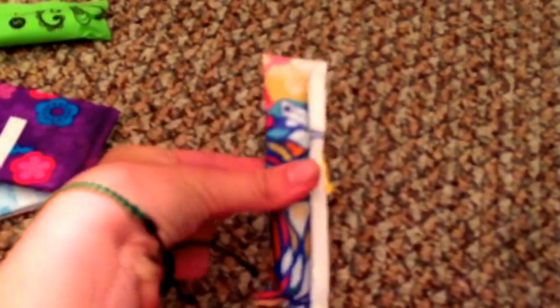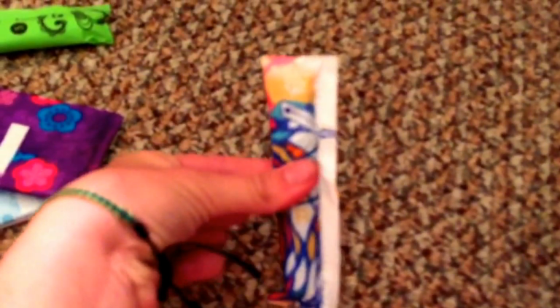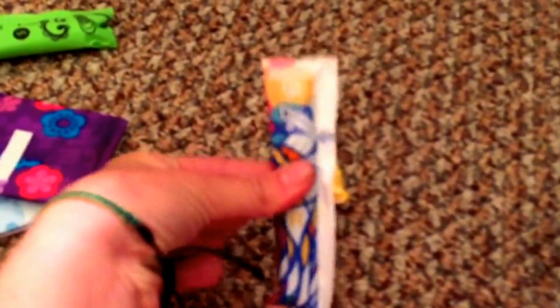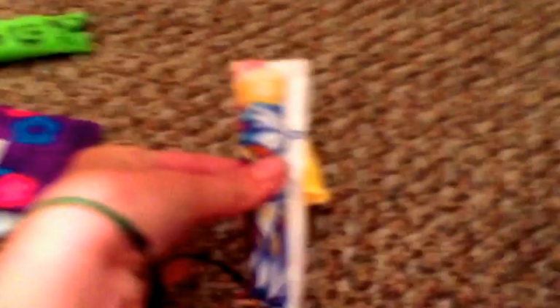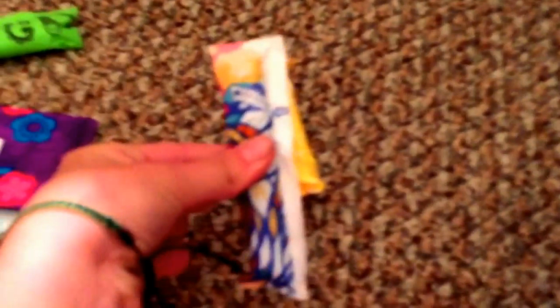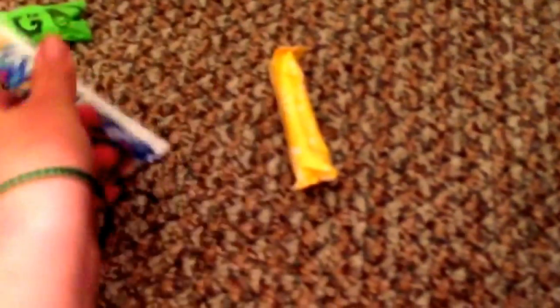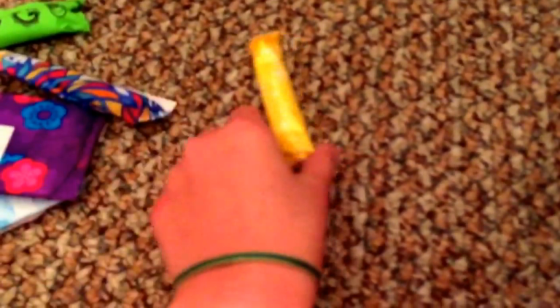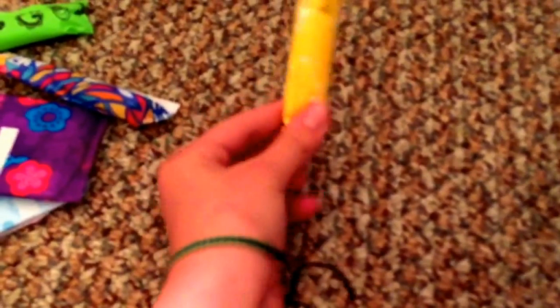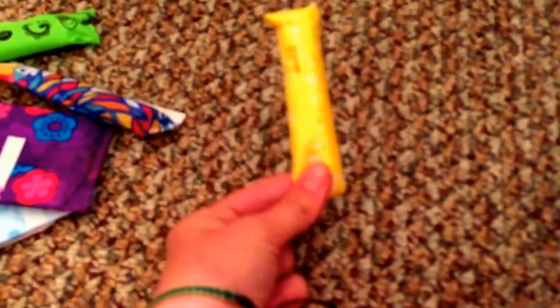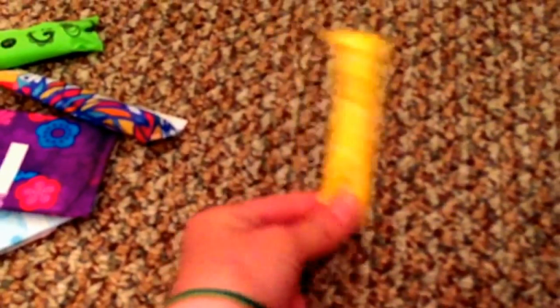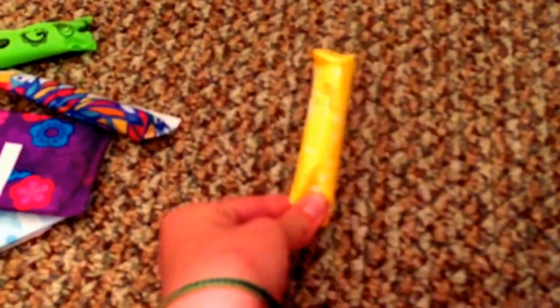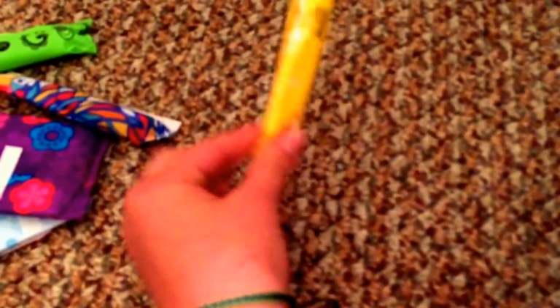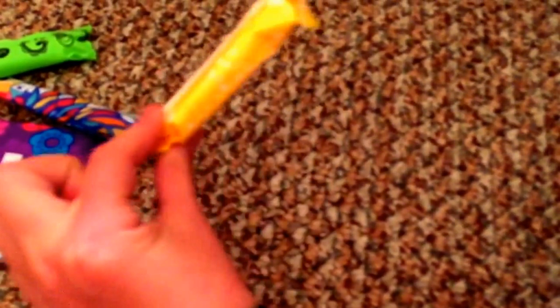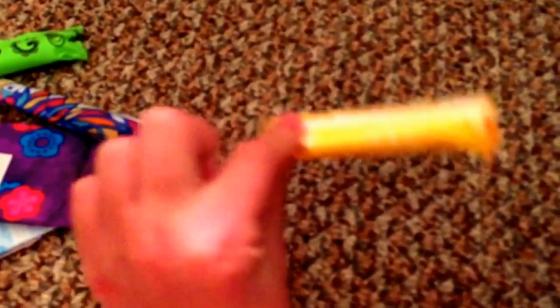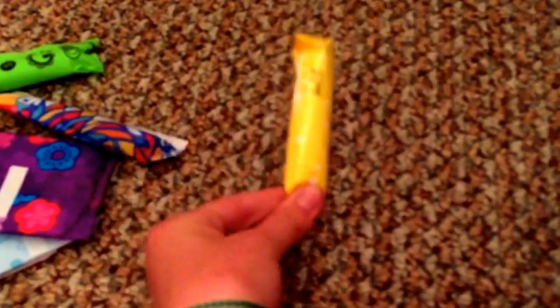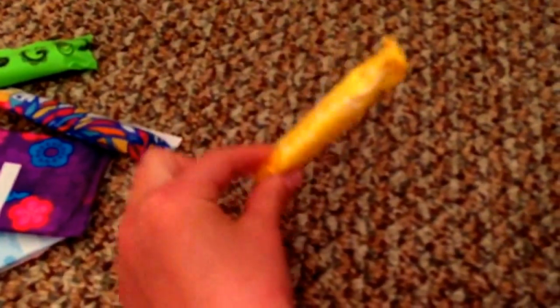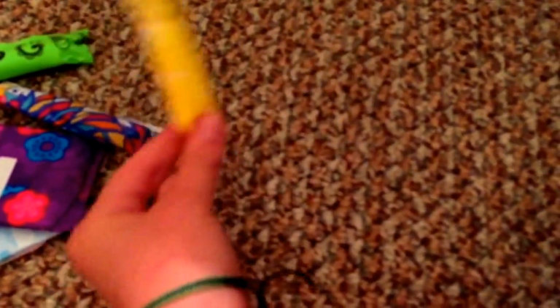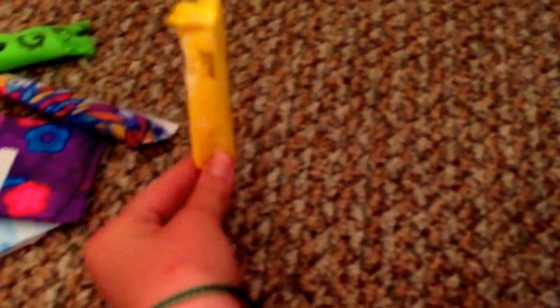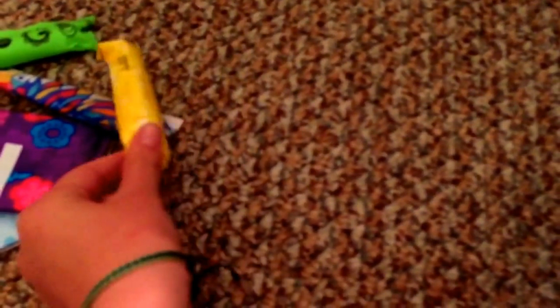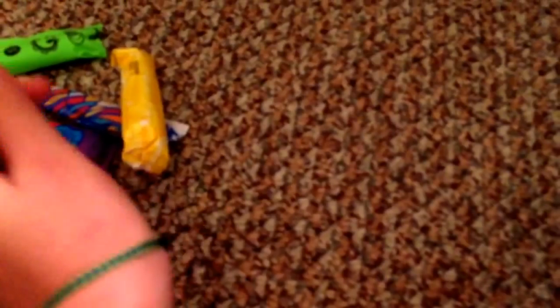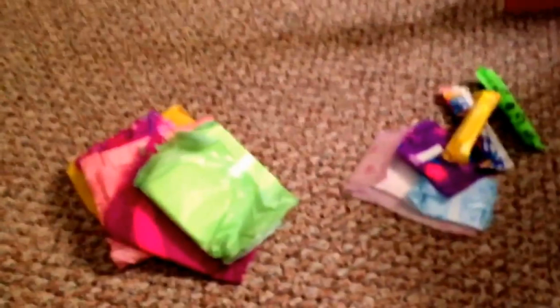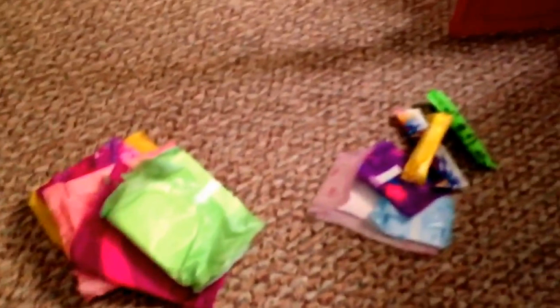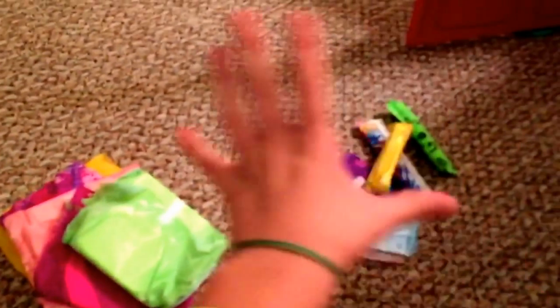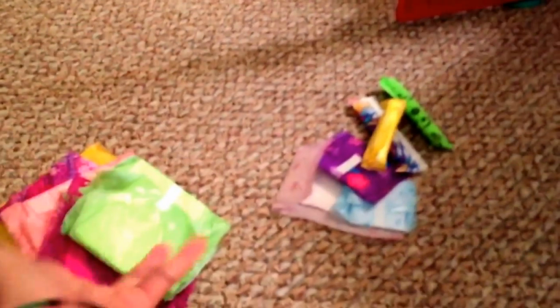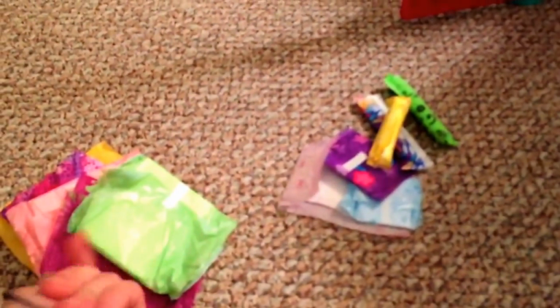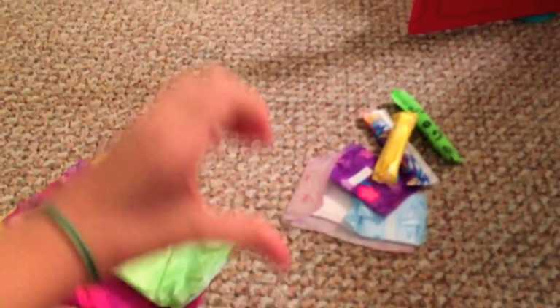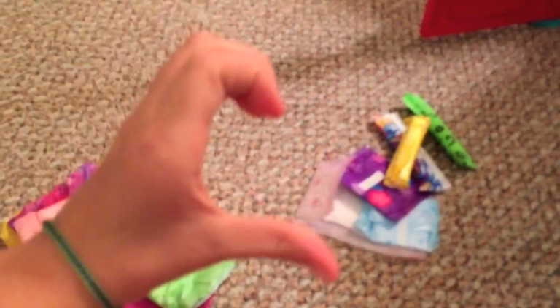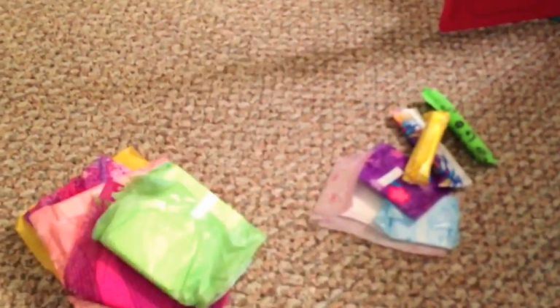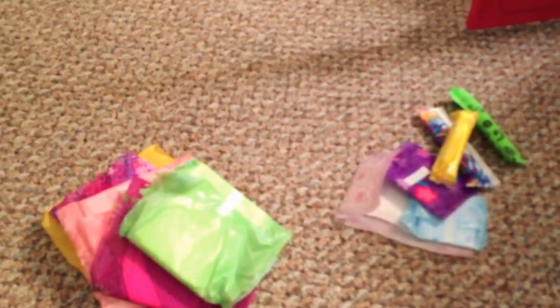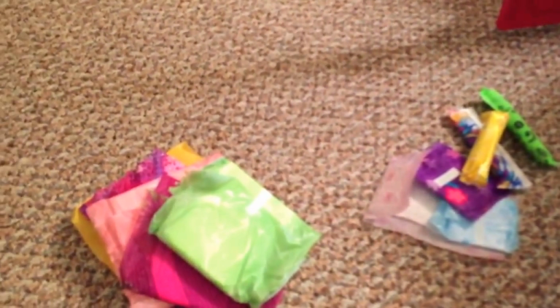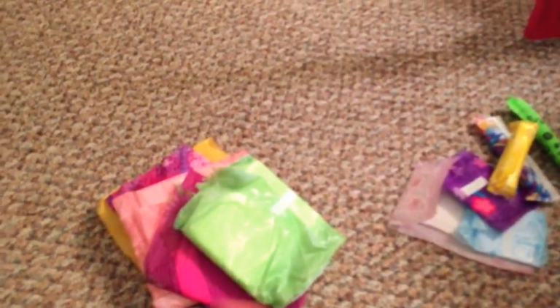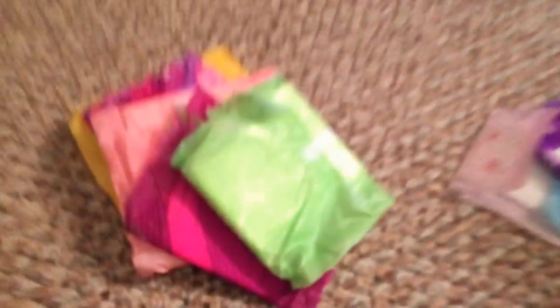For tampons: U by Kotex Click super and regular, Tampax Pocket Pearl super and regular, and then the Tampax Compact — I just got these and they're really nice, I actually really like them. So that was my favorites video, I hope you guys enjoyed it, and I'll see you in my next video. Bye!